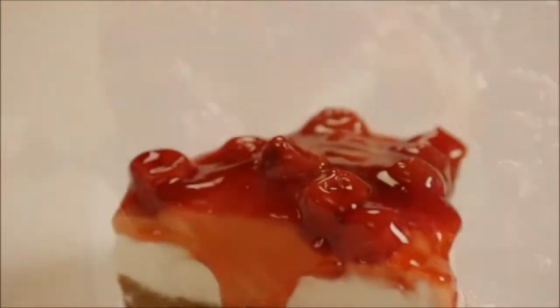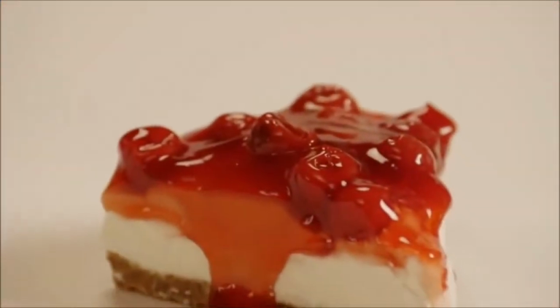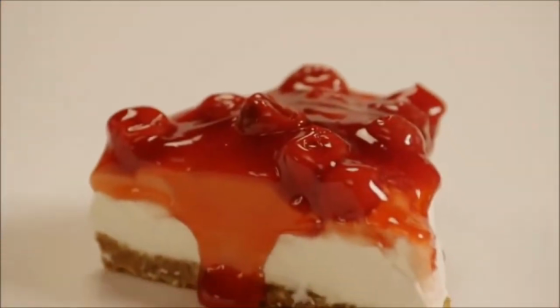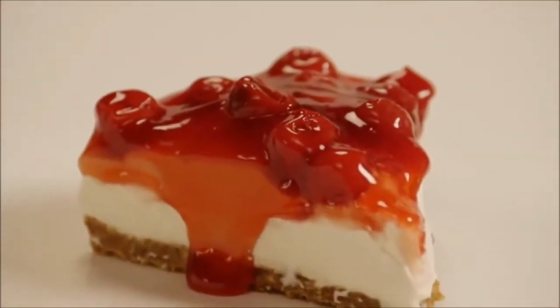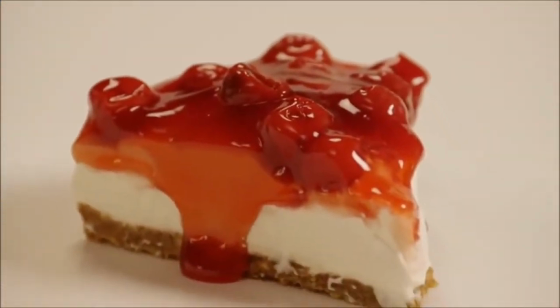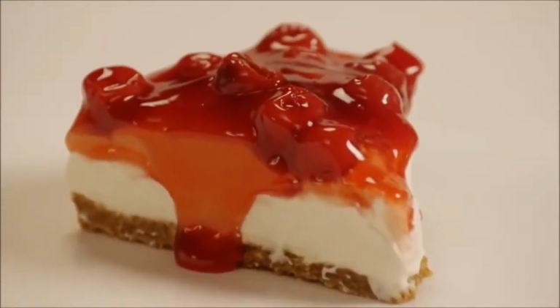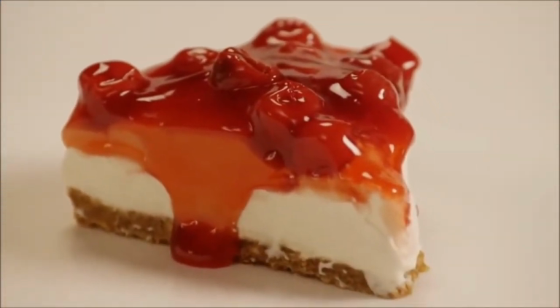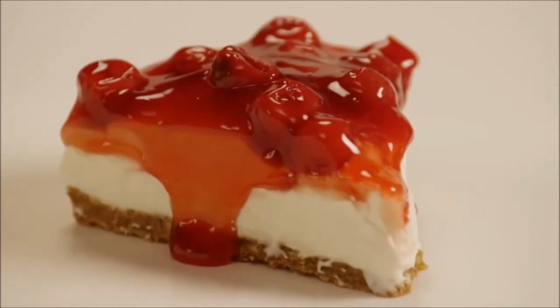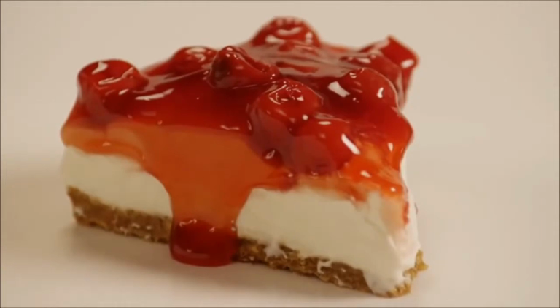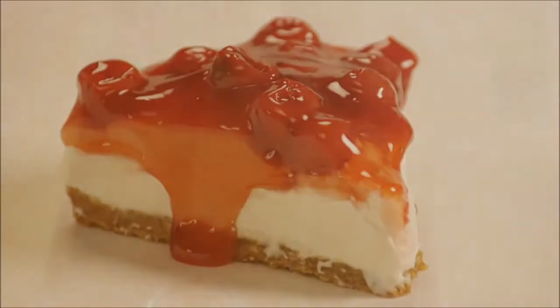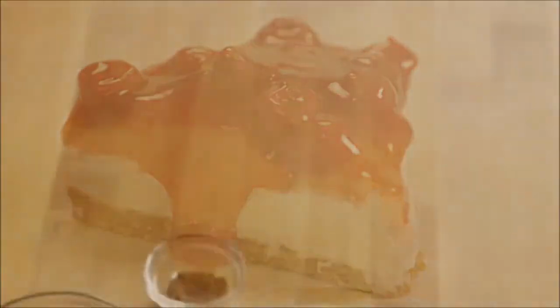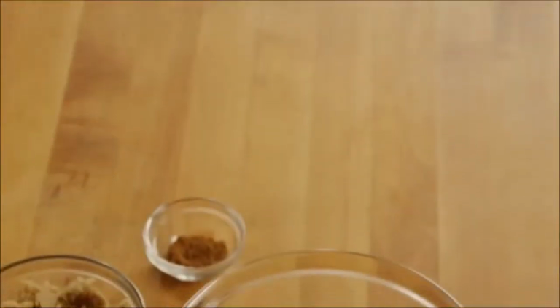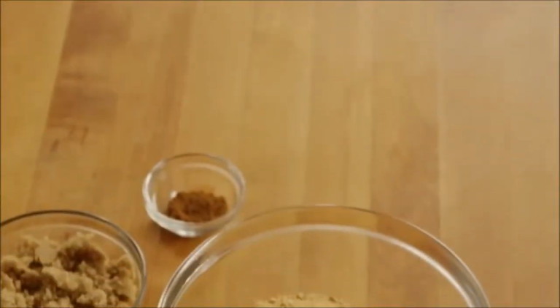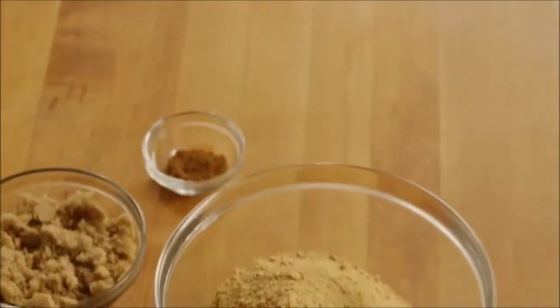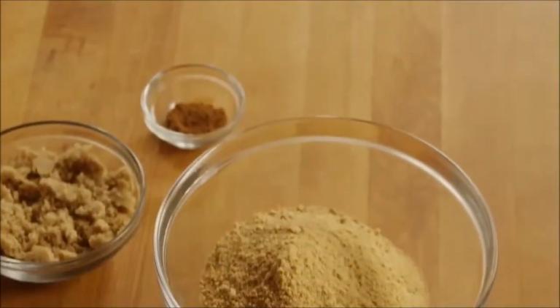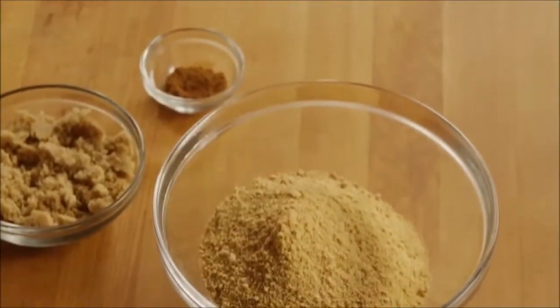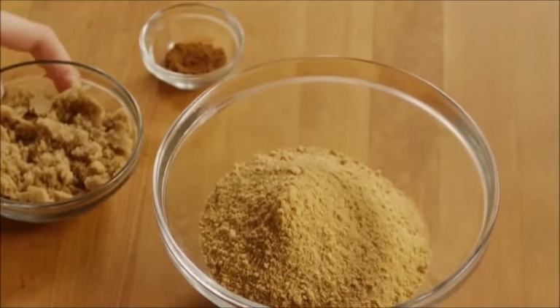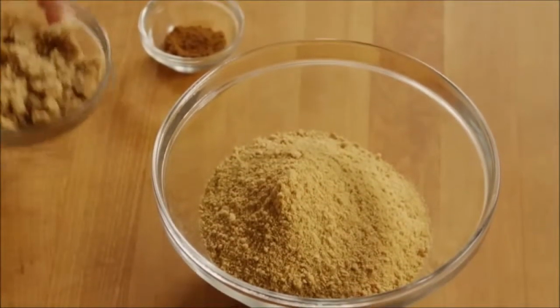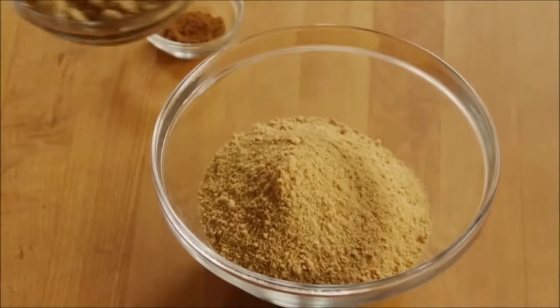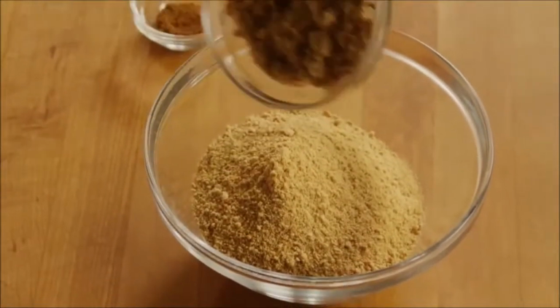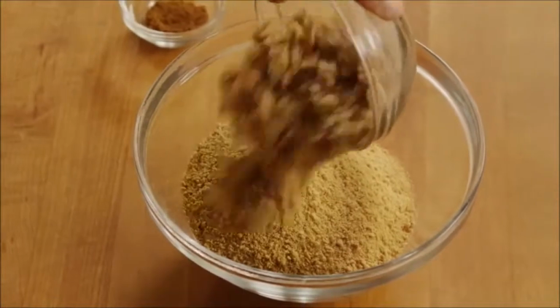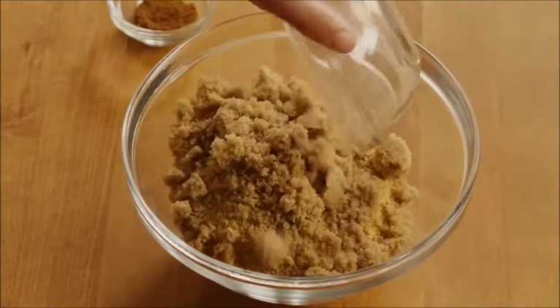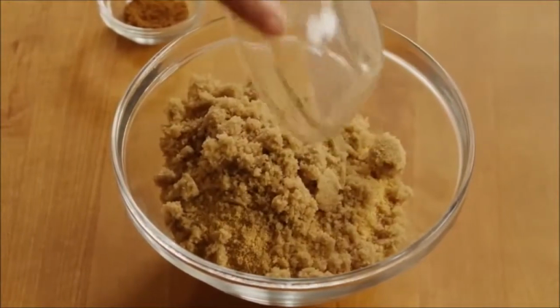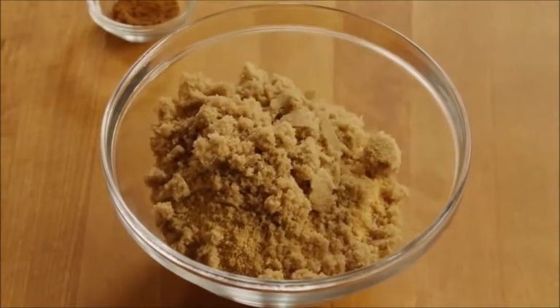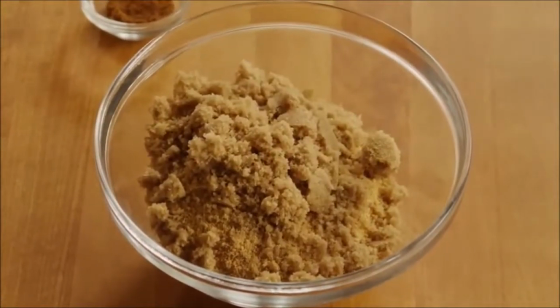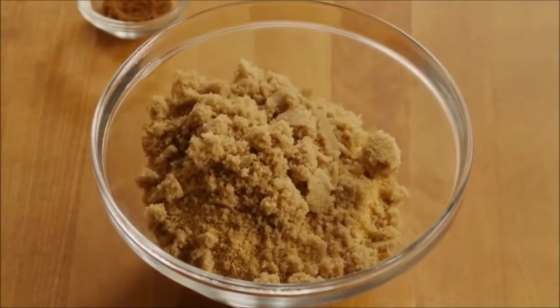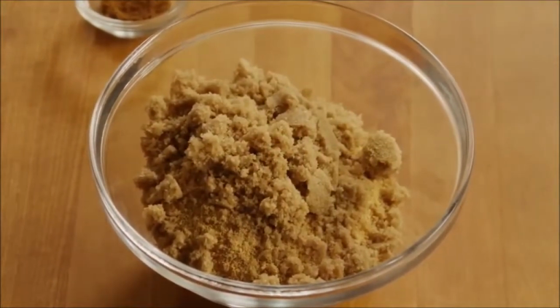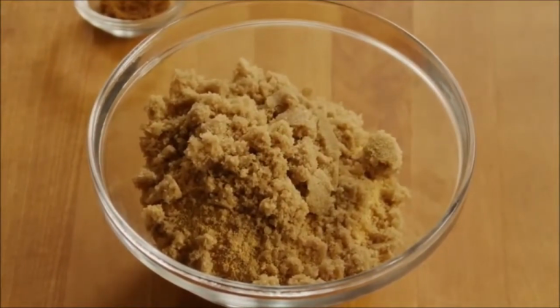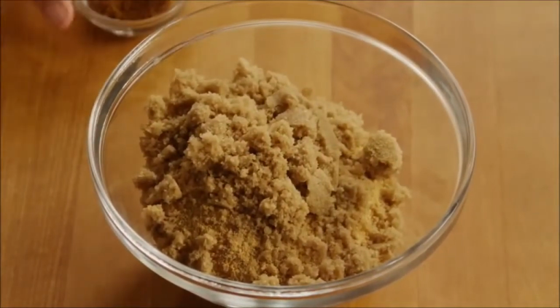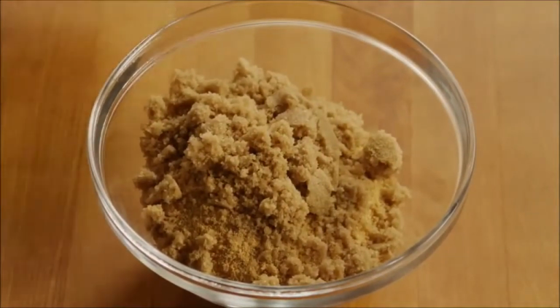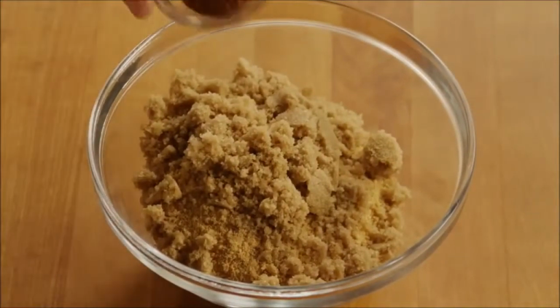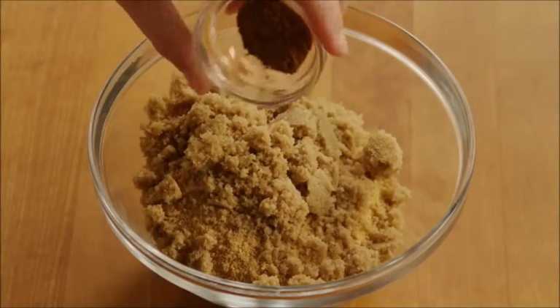First, we'll make the crust — a classic graham cracker version. Add one and a half cups of graham cracker crumbs into a small bowl. Add a third of a cup of packed brown sugar, and half a teaspoon of ground cinnamon.